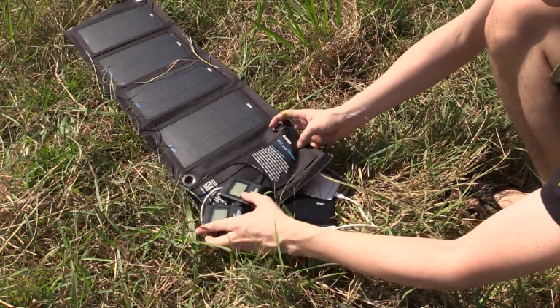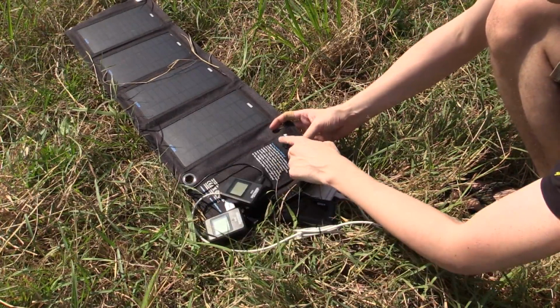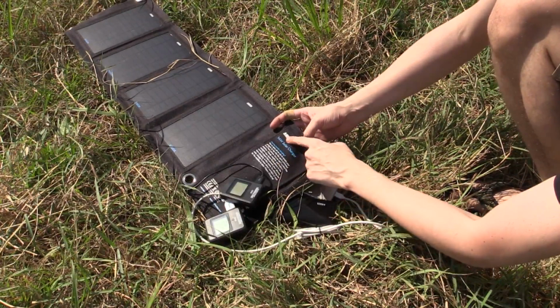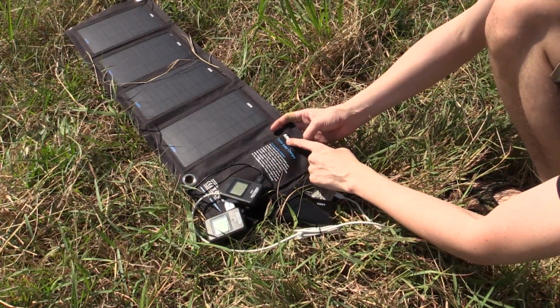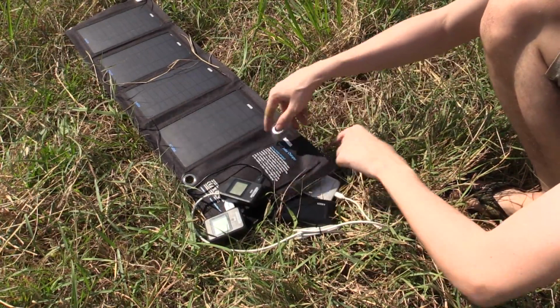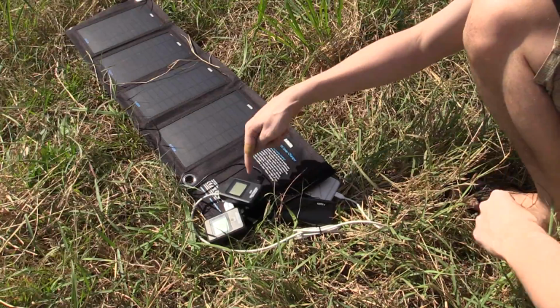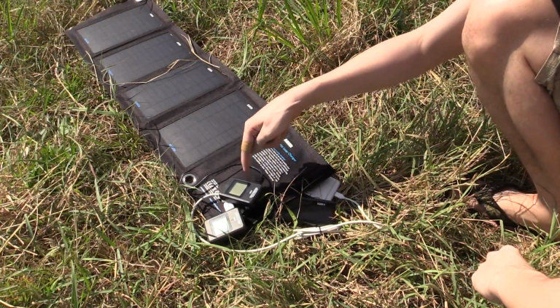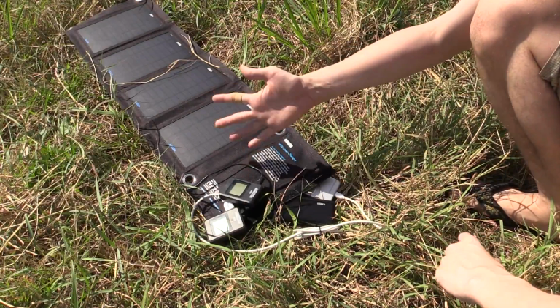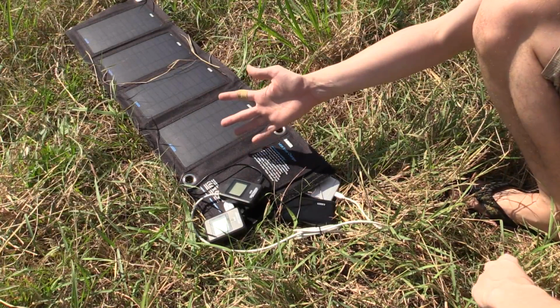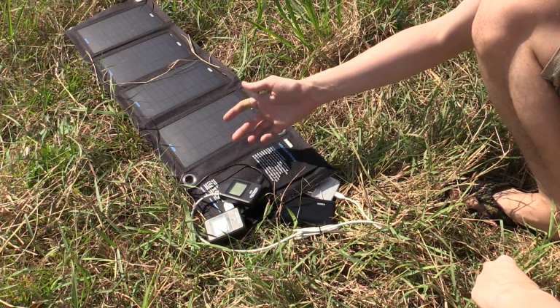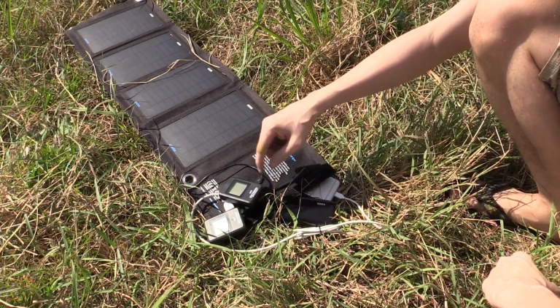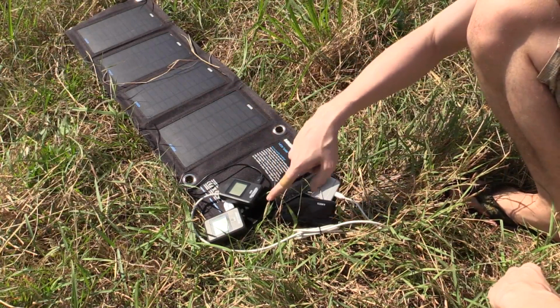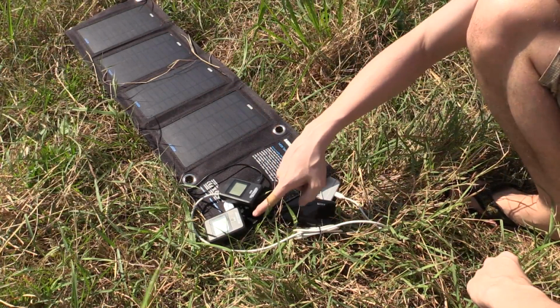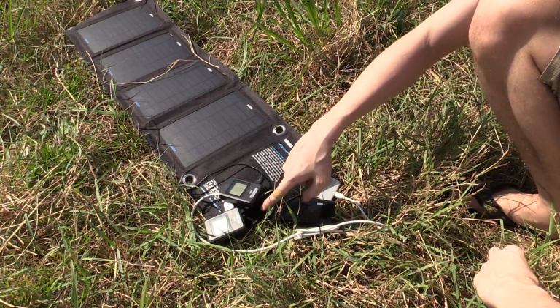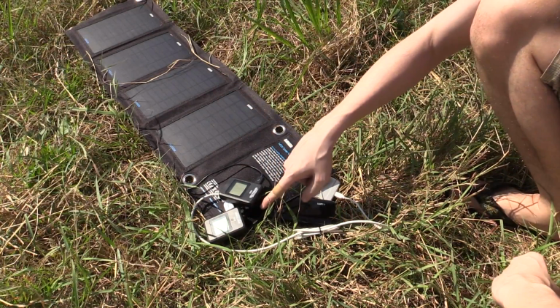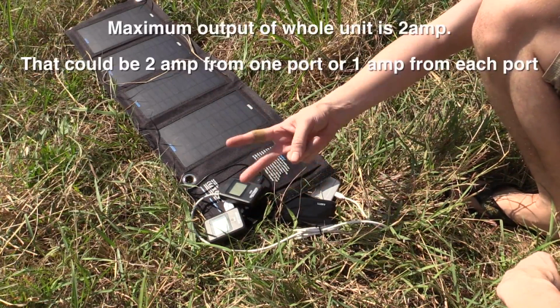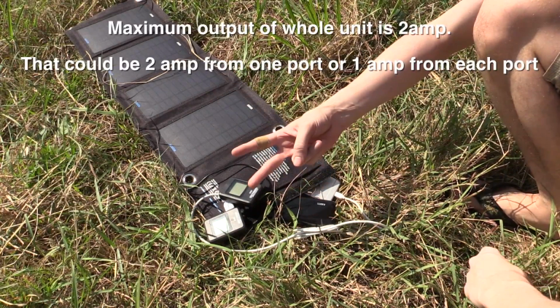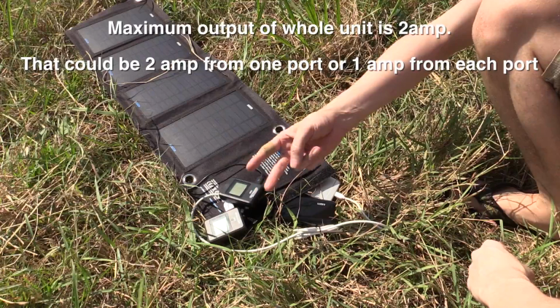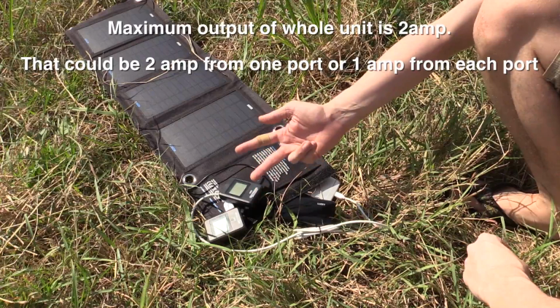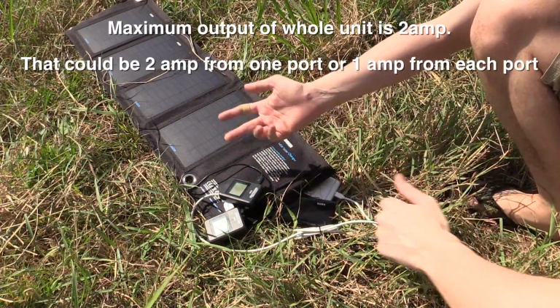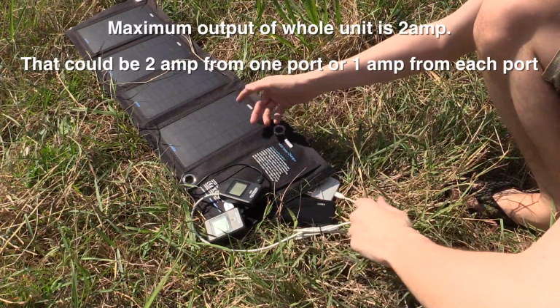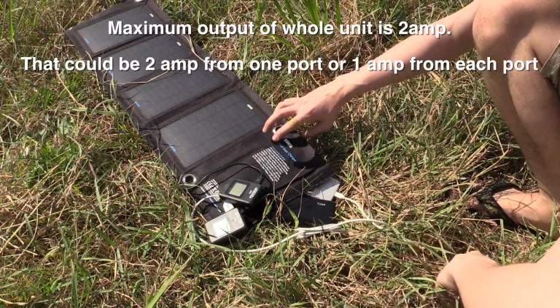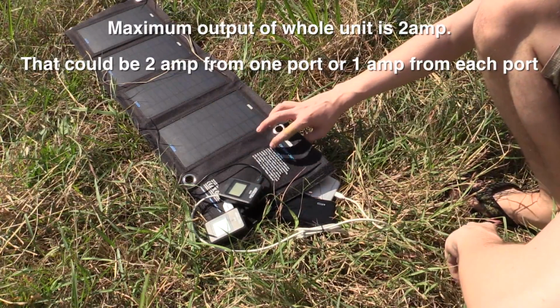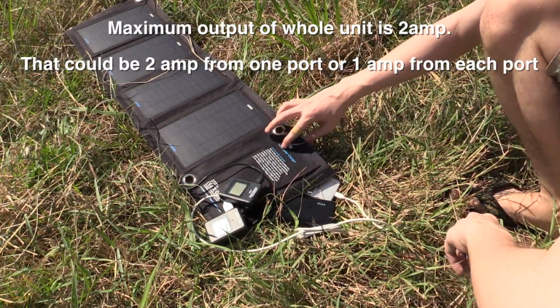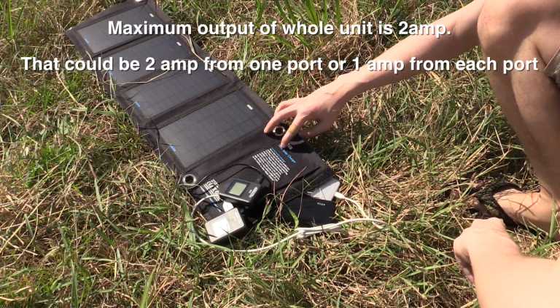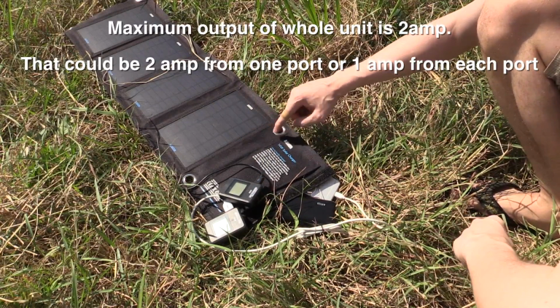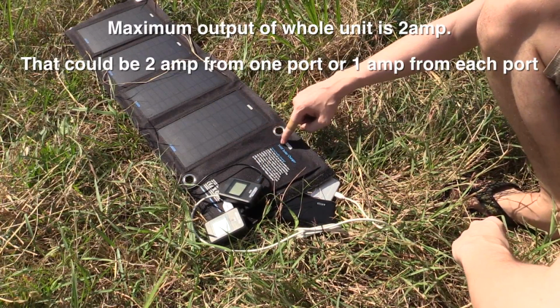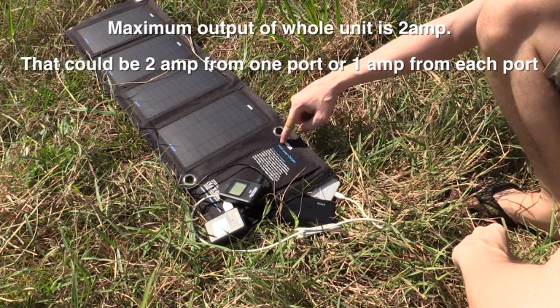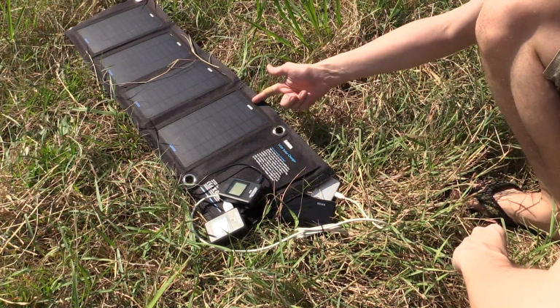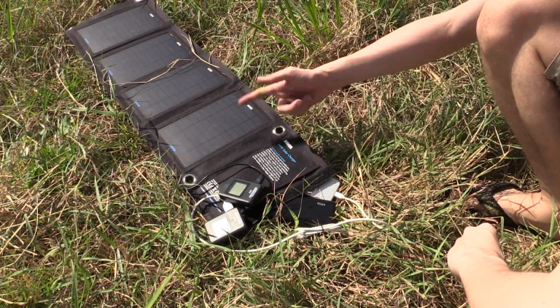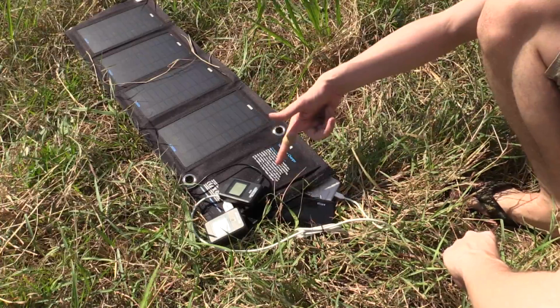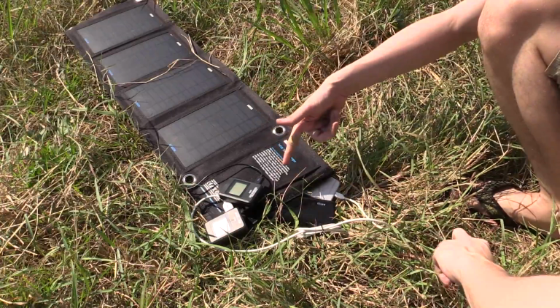For maximum output: this is a 14 watt solar panel, but USB devices run at 5 volts, and the maximum output per USB port is 2 amps — that would be 10 watts. So there must be some losses going from the solar panel down to 5 volts, which accounts for the gap.